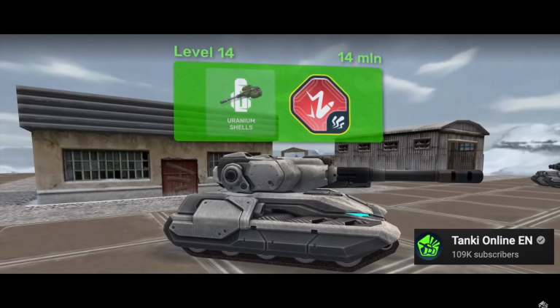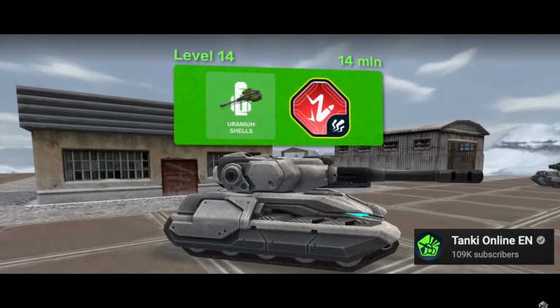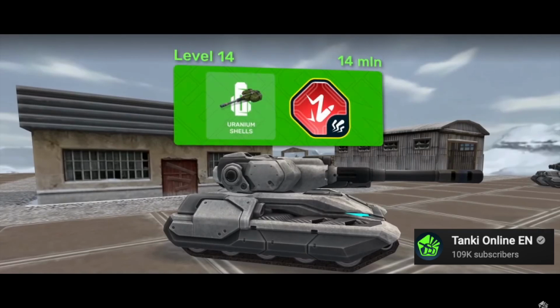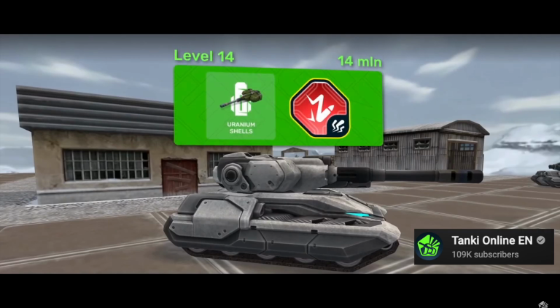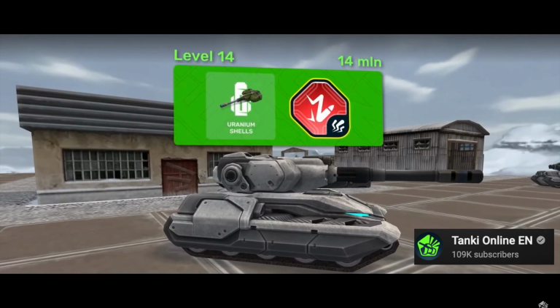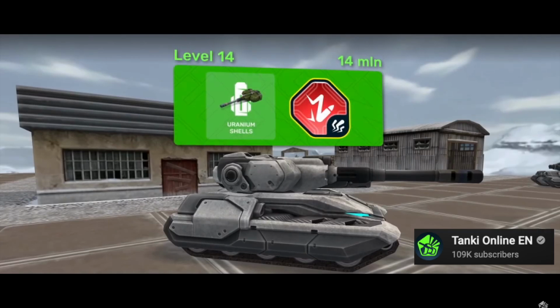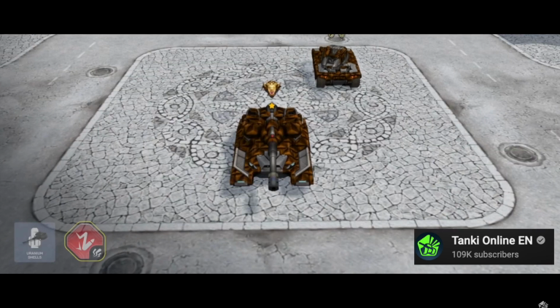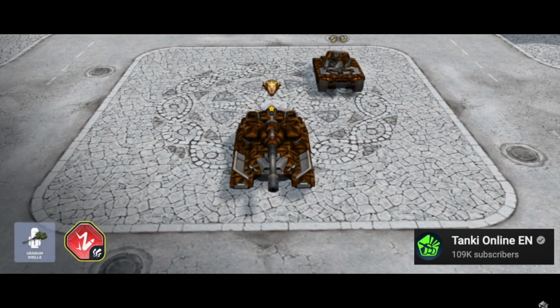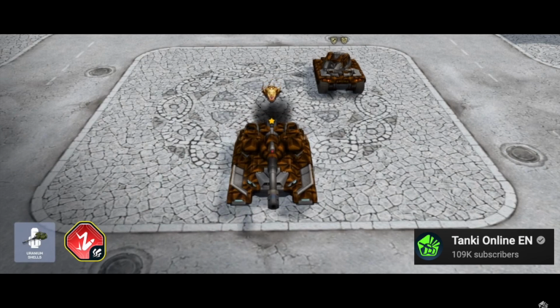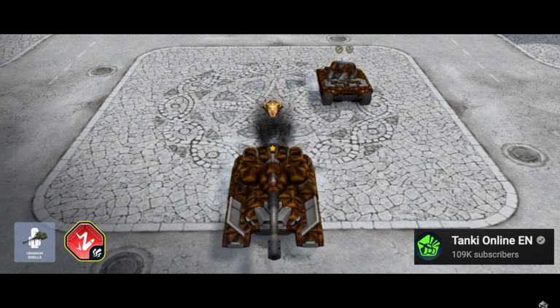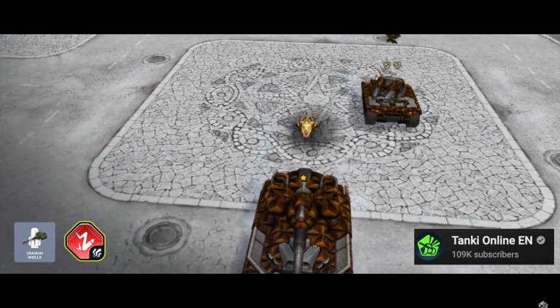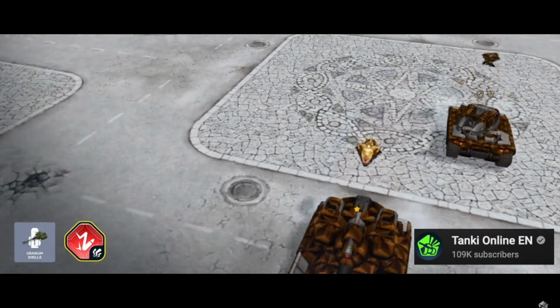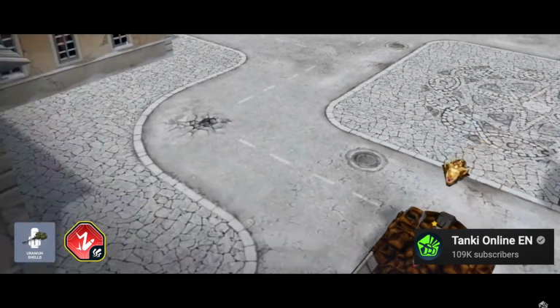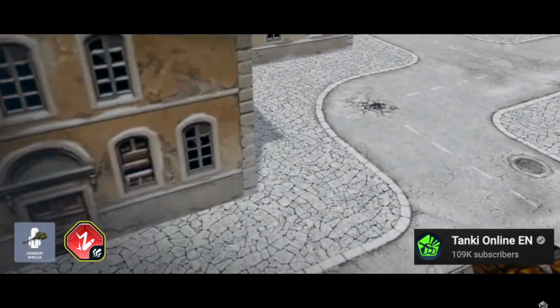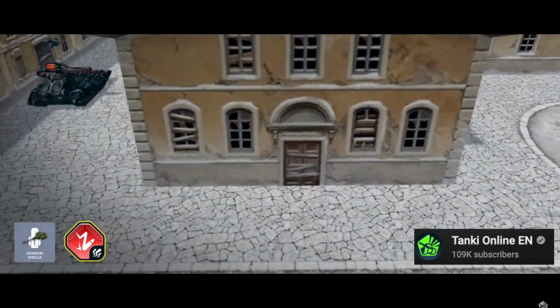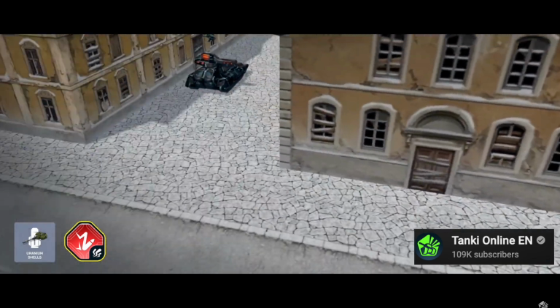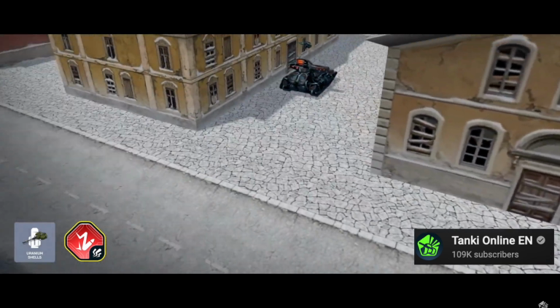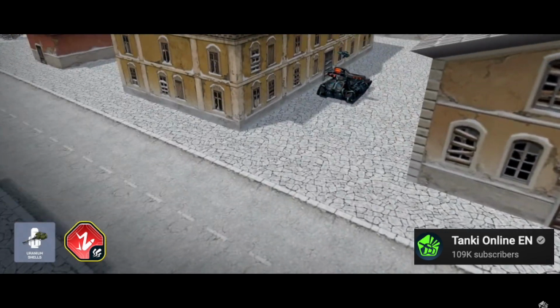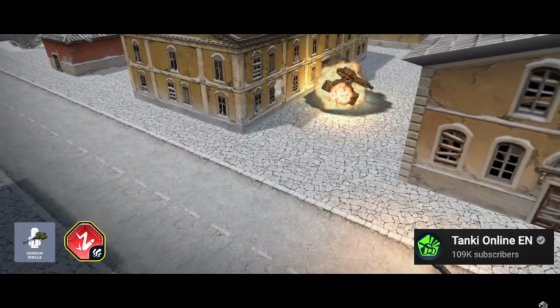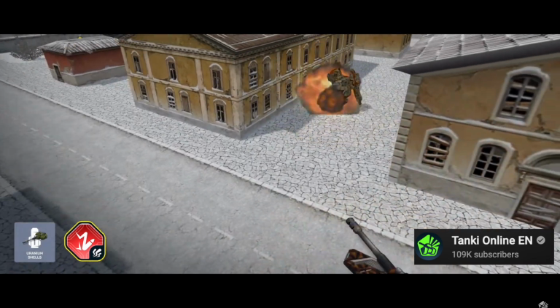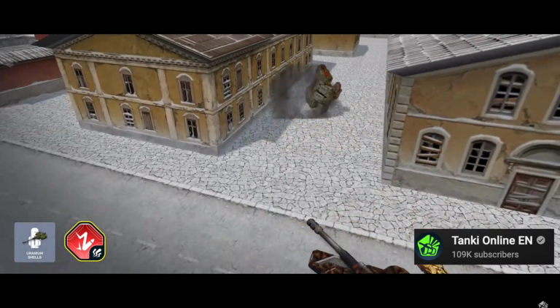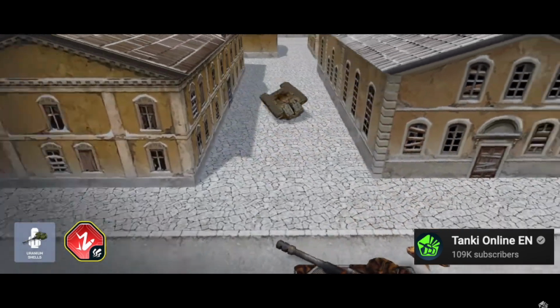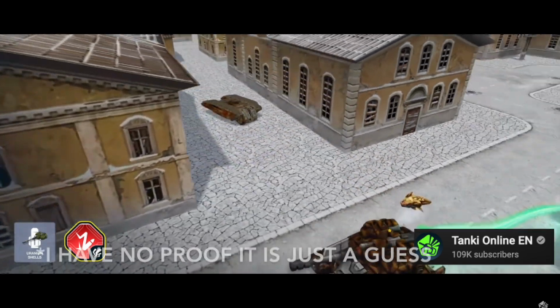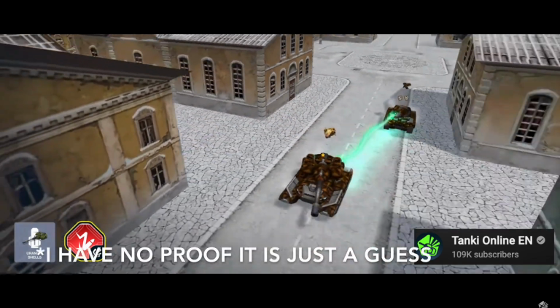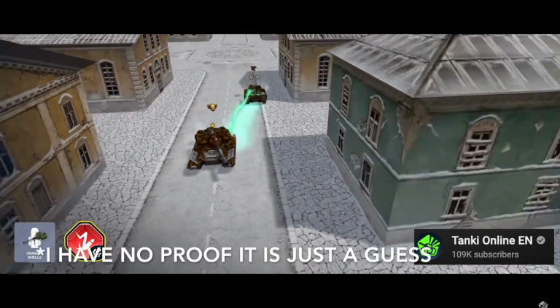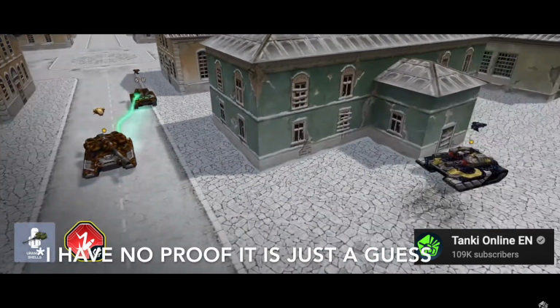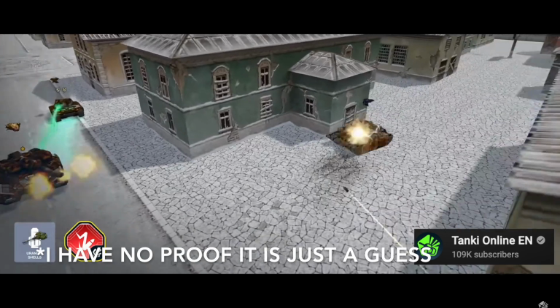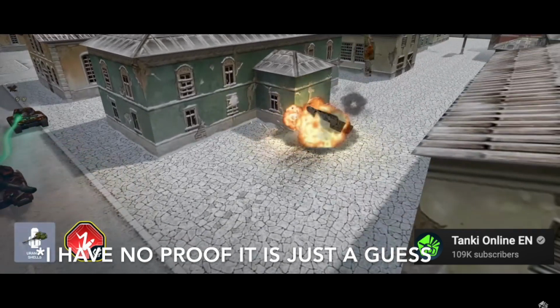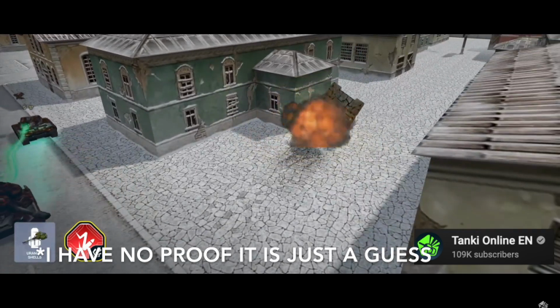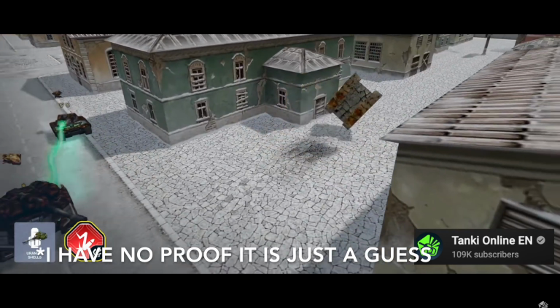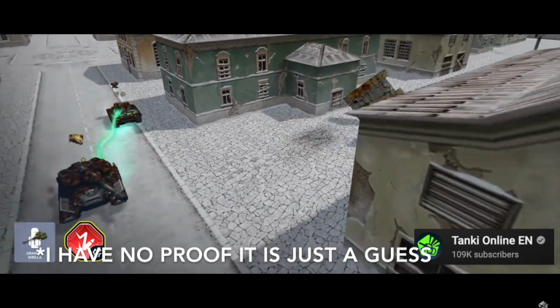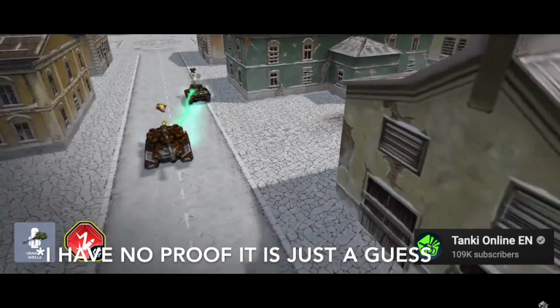At the 14th tier of this fund is Uranium Shells for Scorpion. Even less is known about this augment, but I suspect that Ricocheting Bullets will deal extra damage.